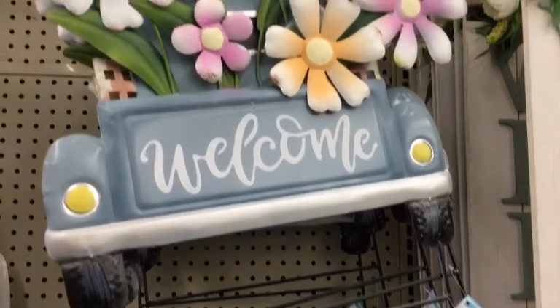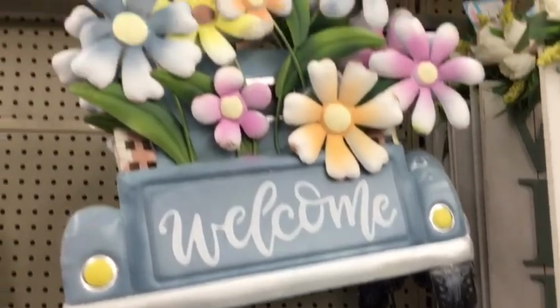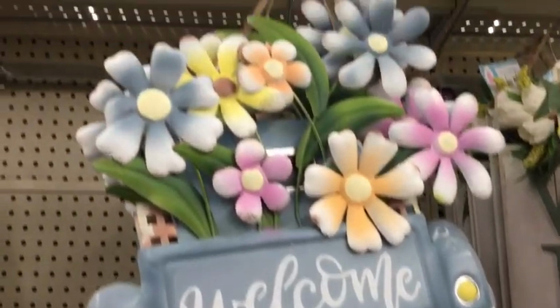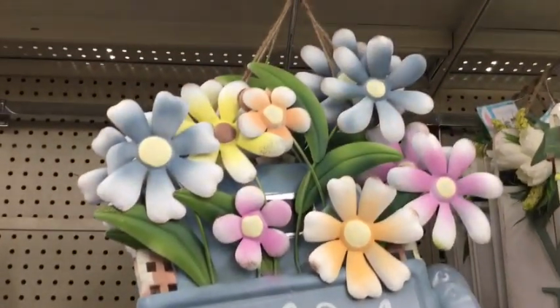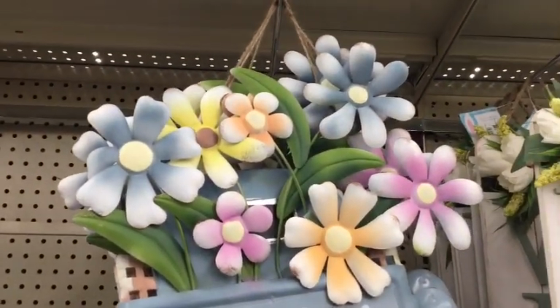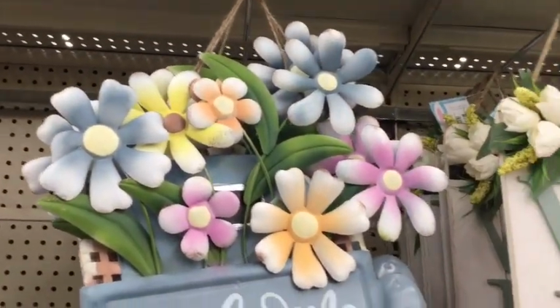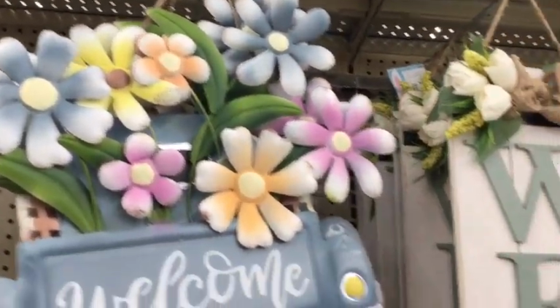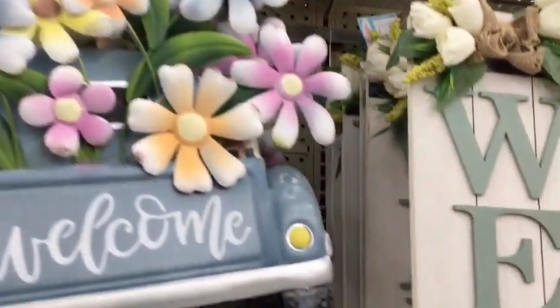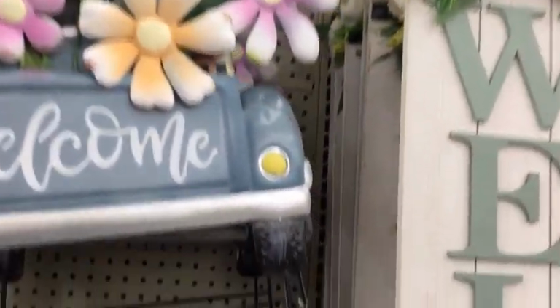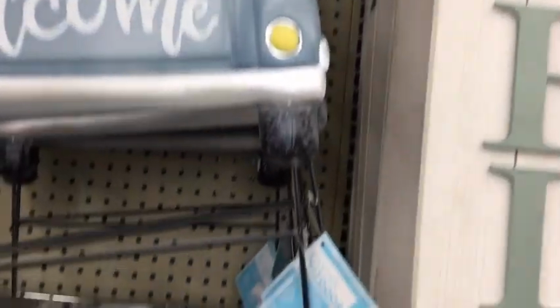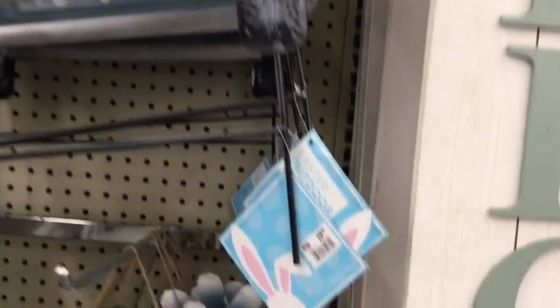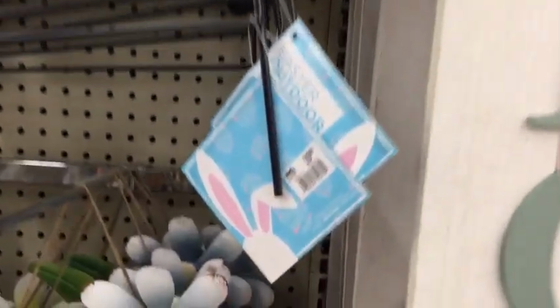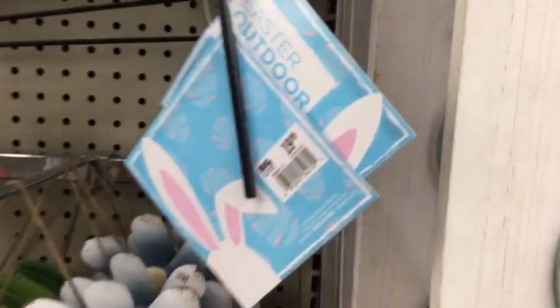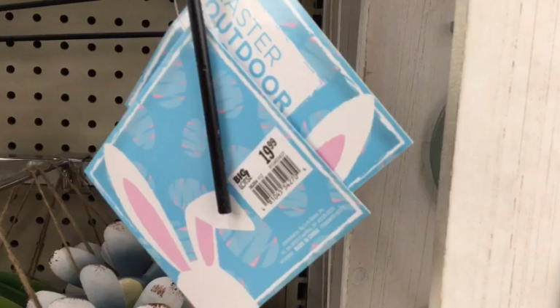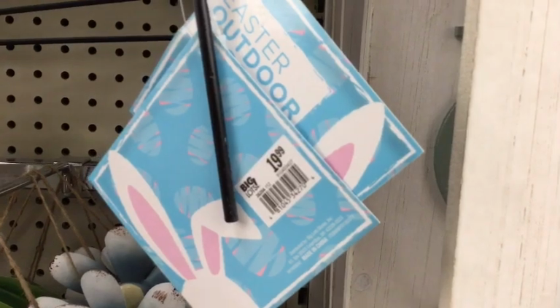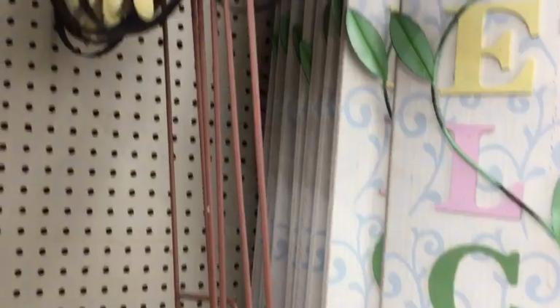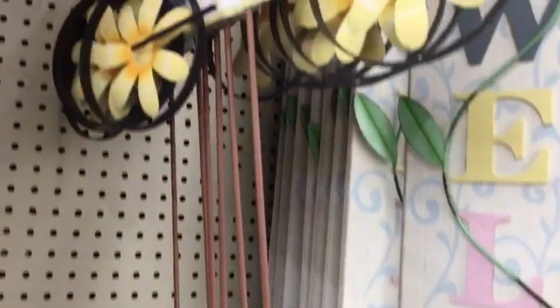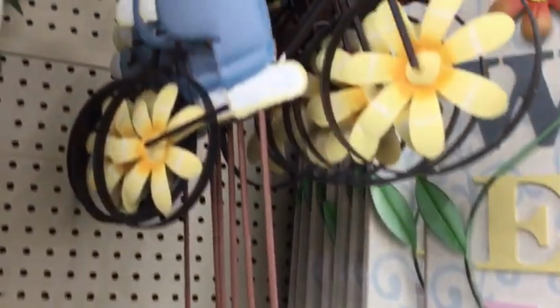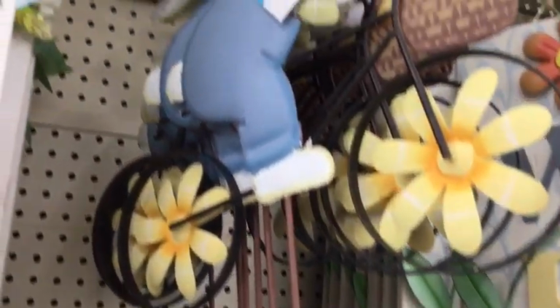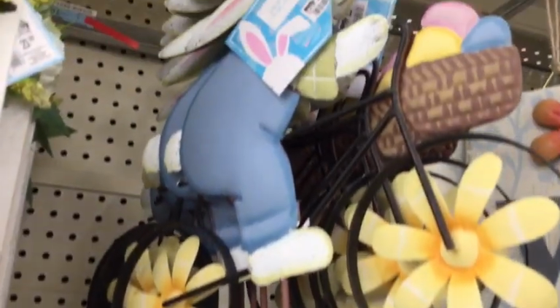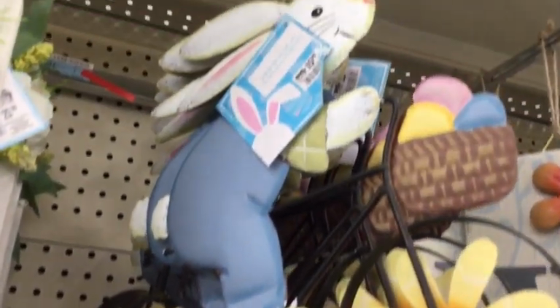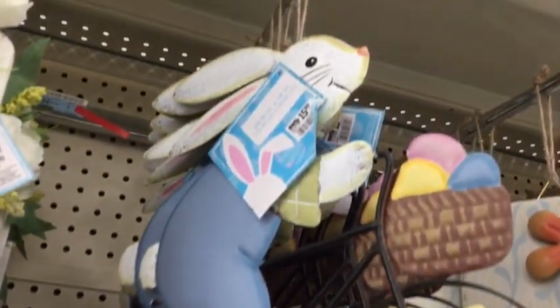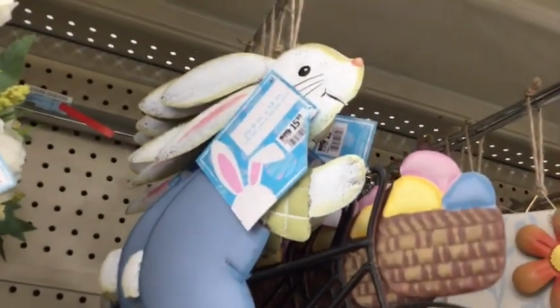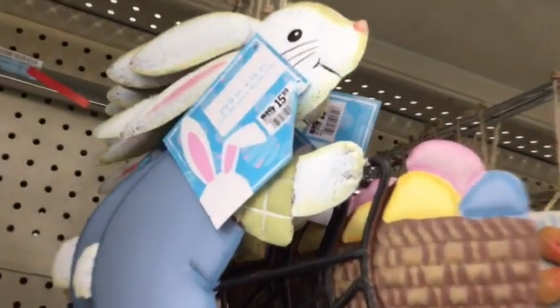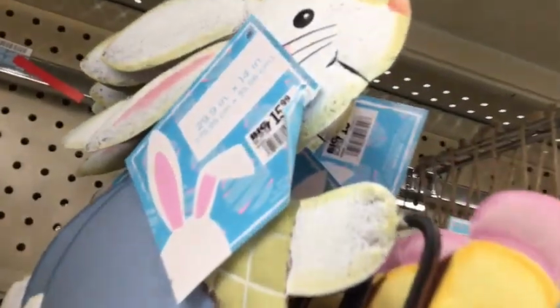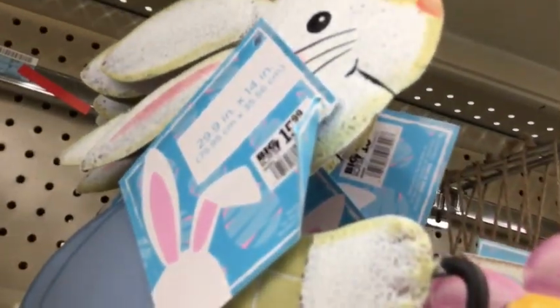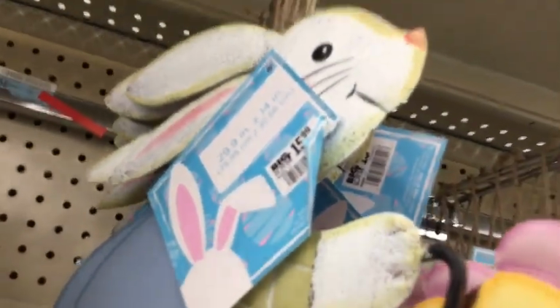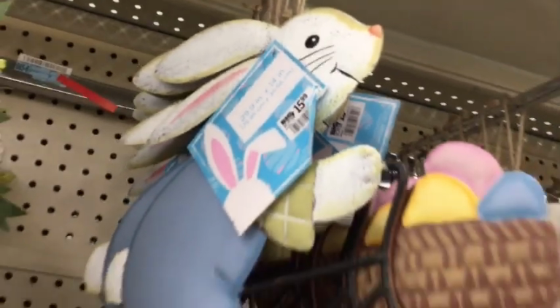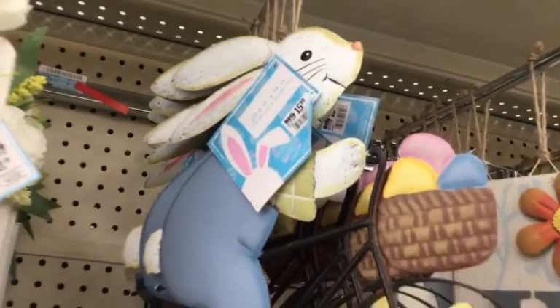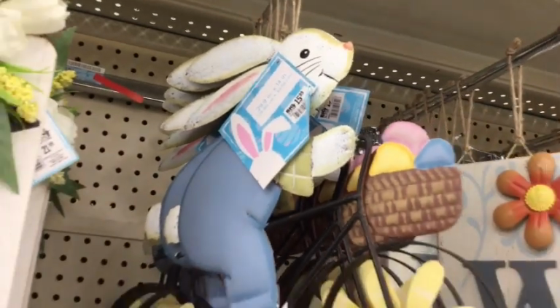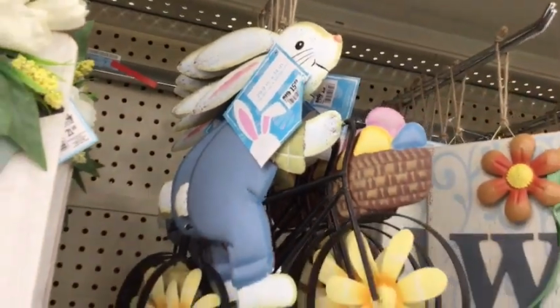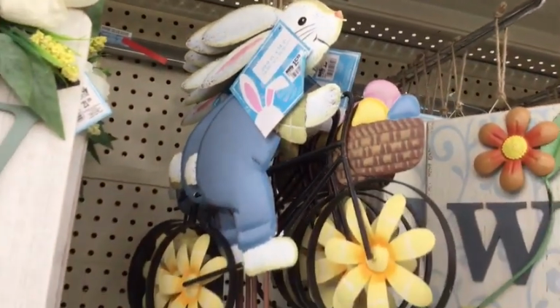Big Lots had a nice selection of outdoor signs as well, and I thought that this bunny here was absolutely adorable and would make for a great outdoor display.